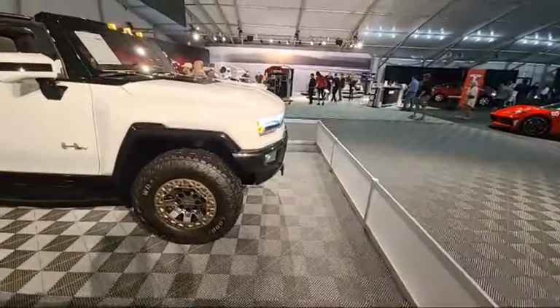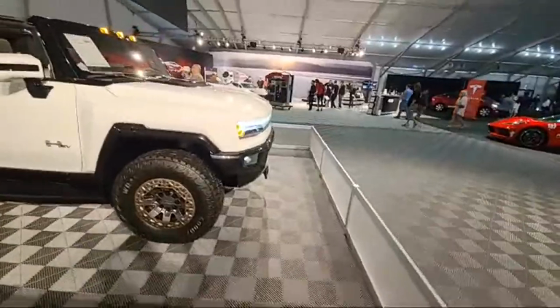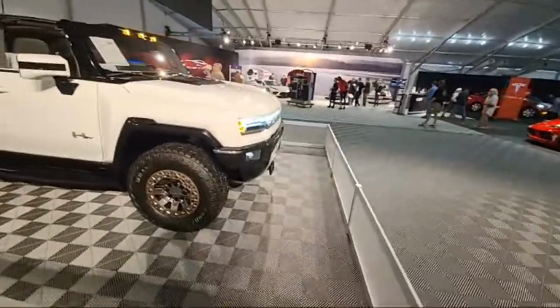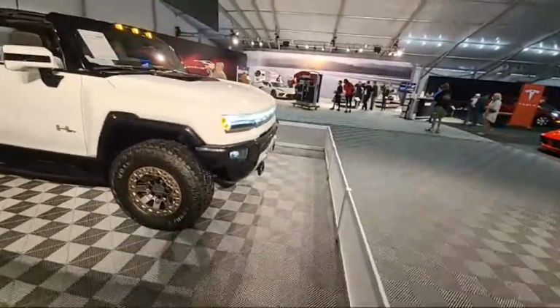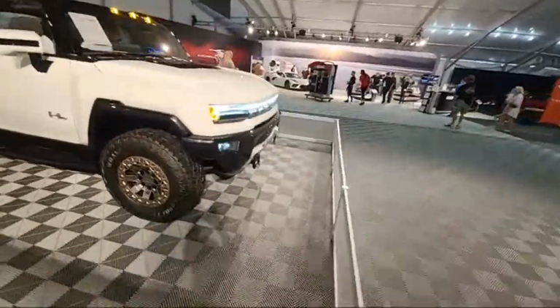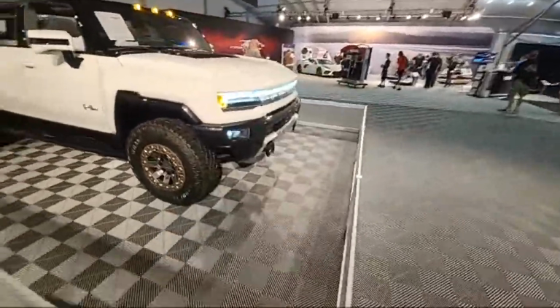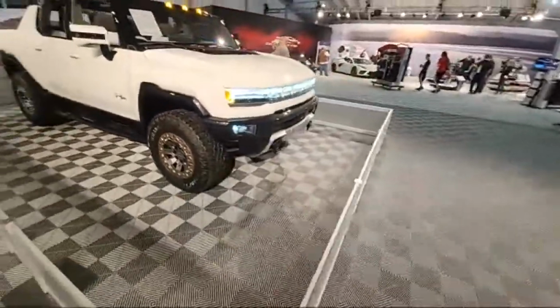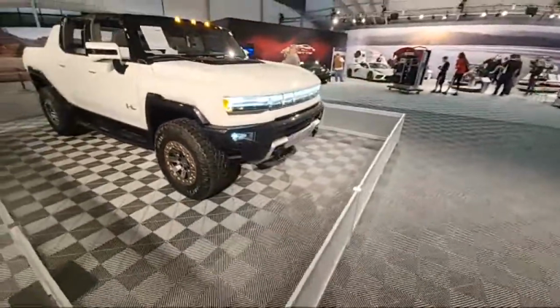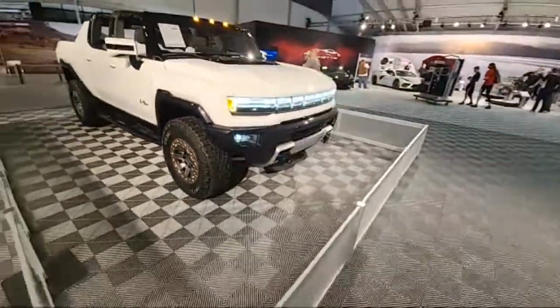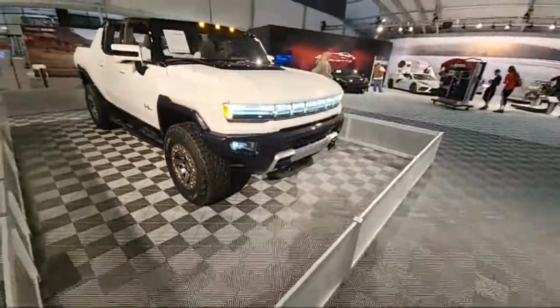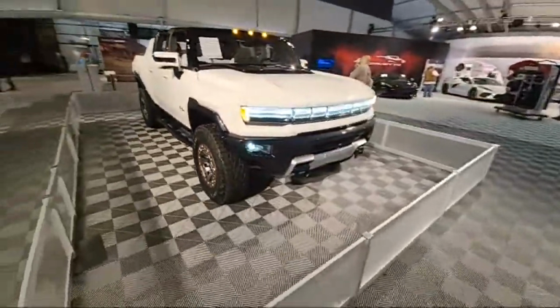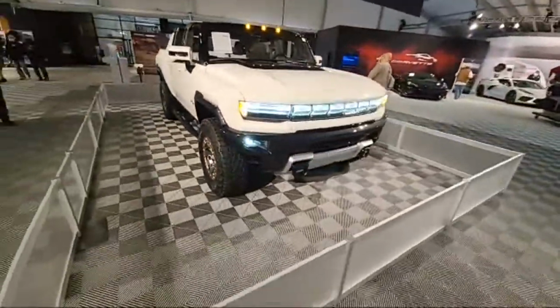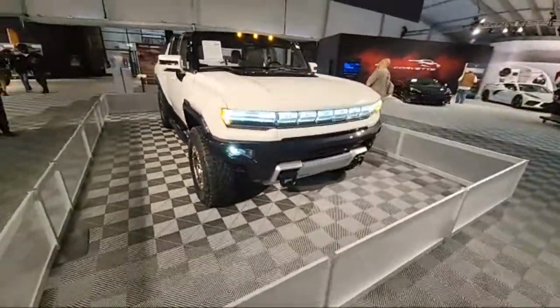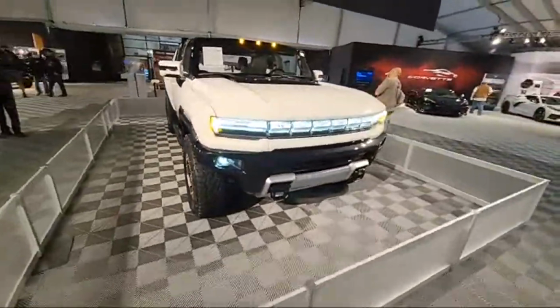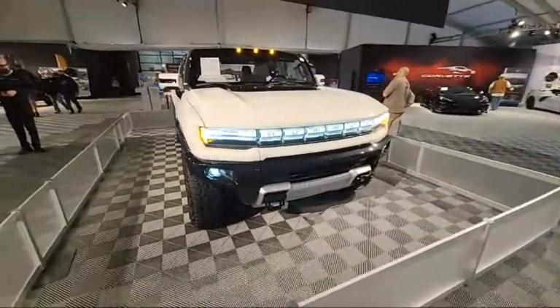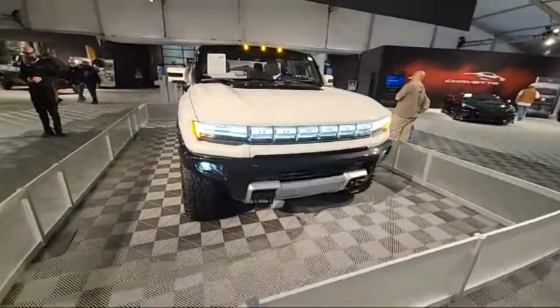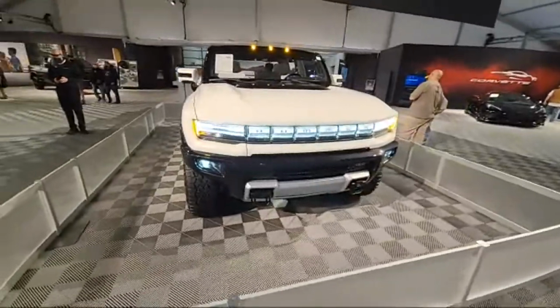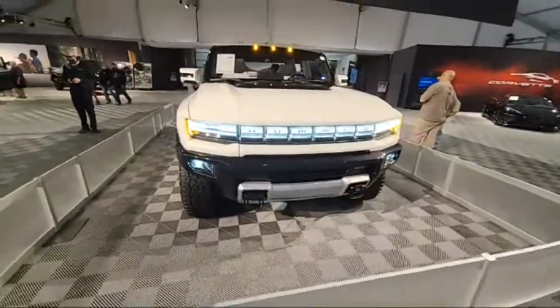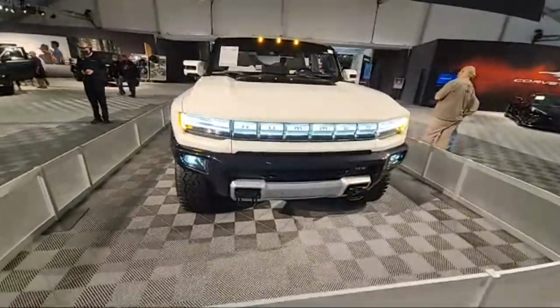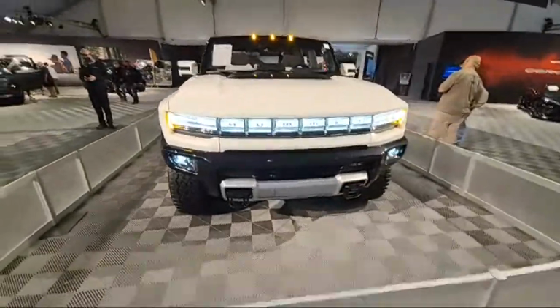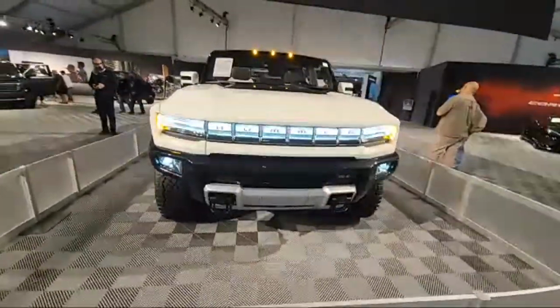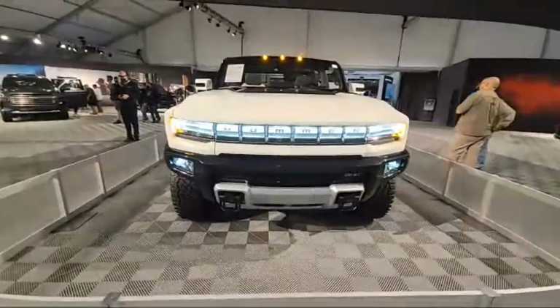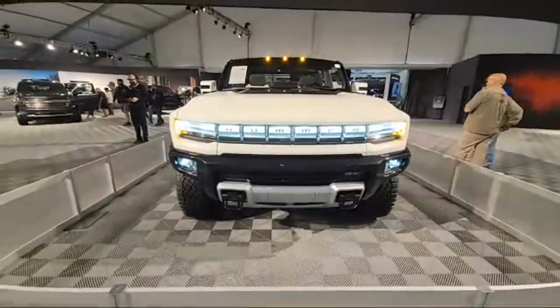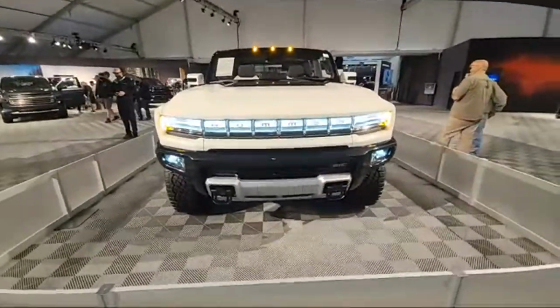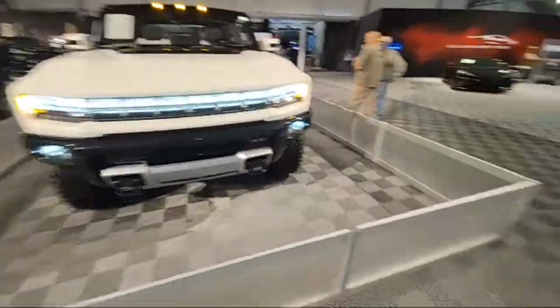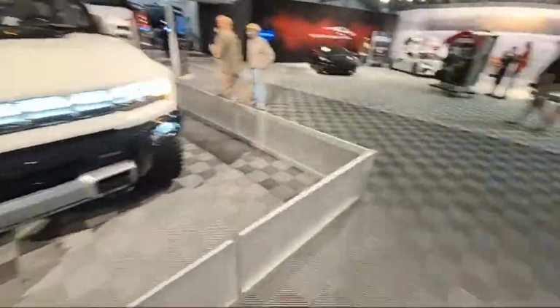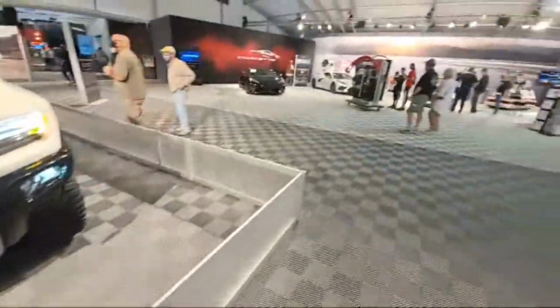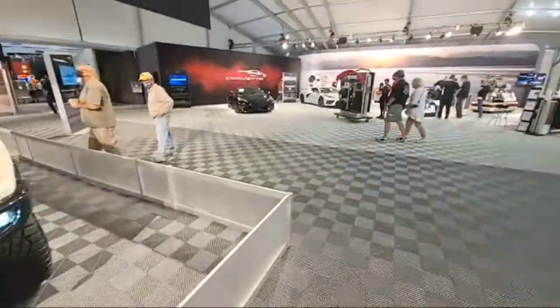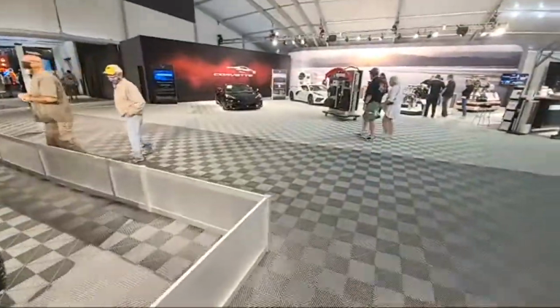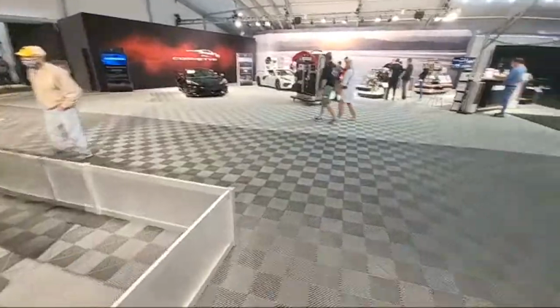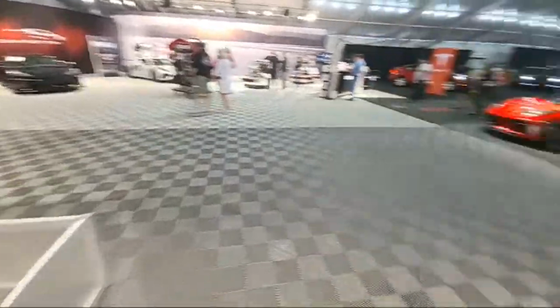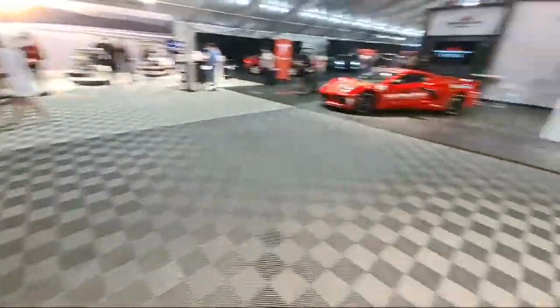You guys like C8 Corvettes, like all that stuff? They've got one of each. C8s everywhere.